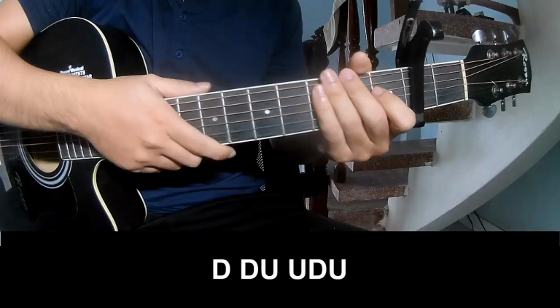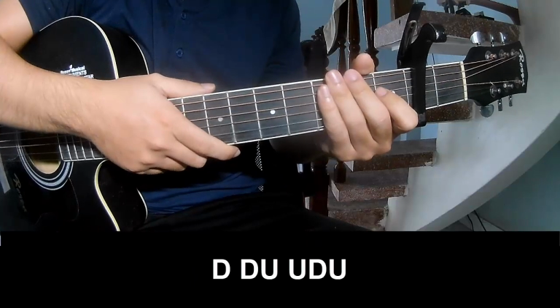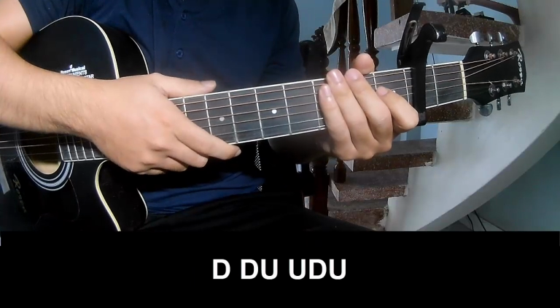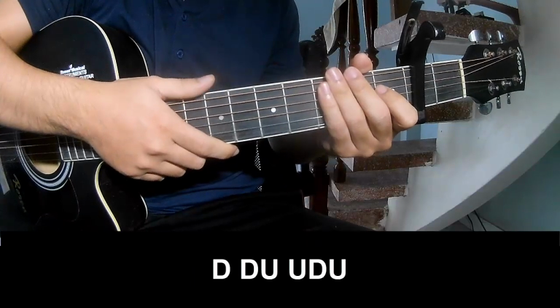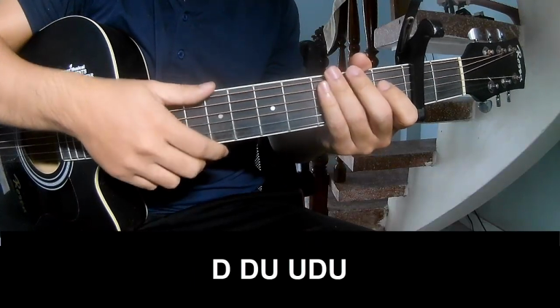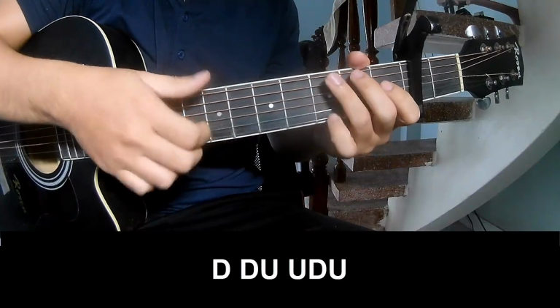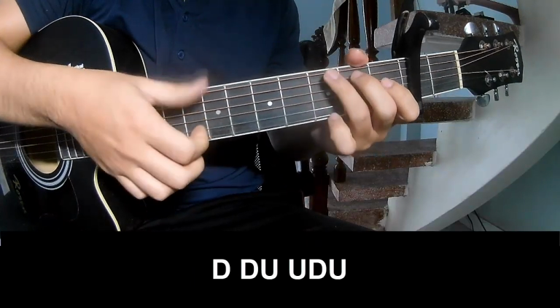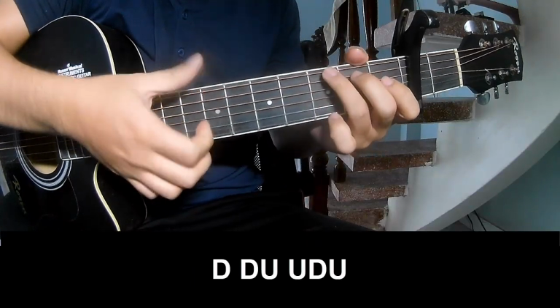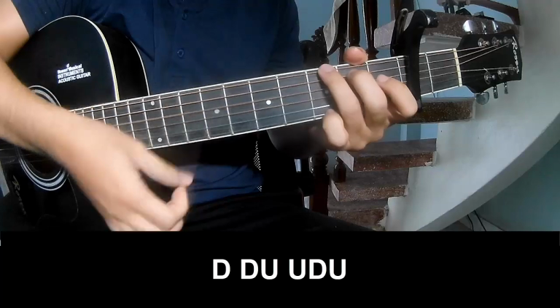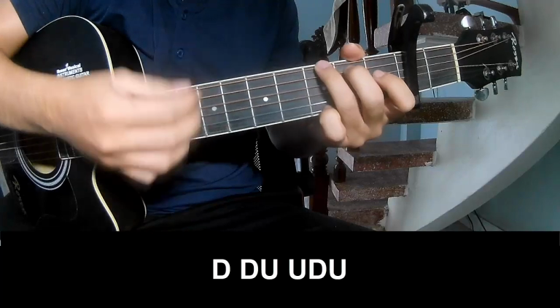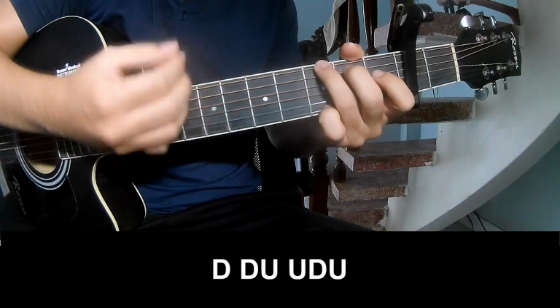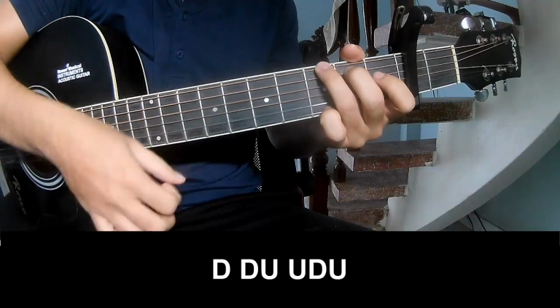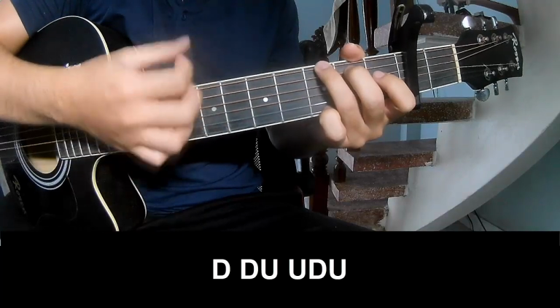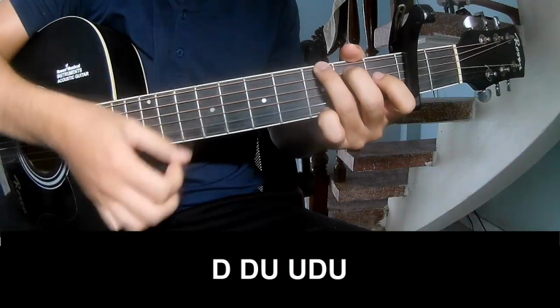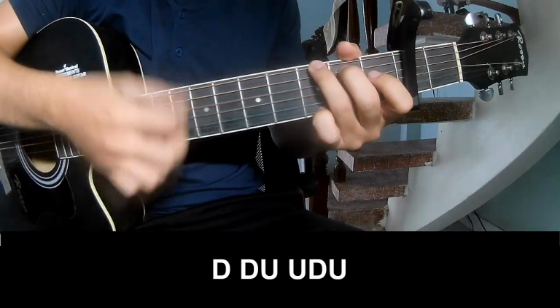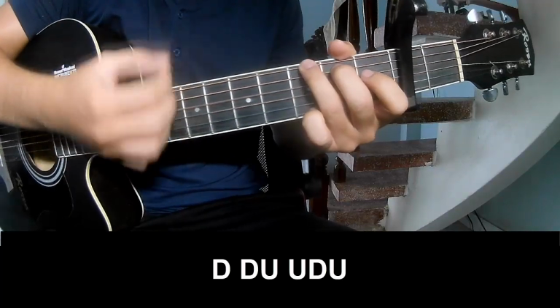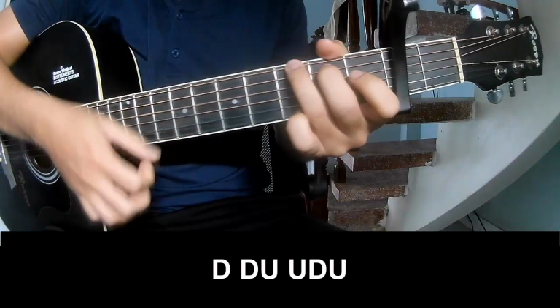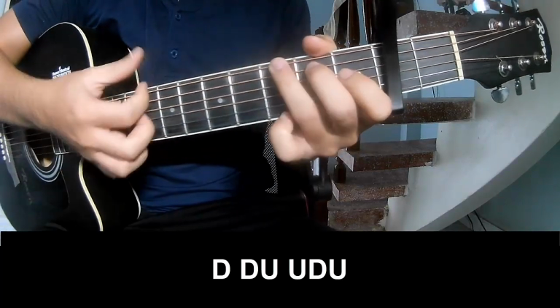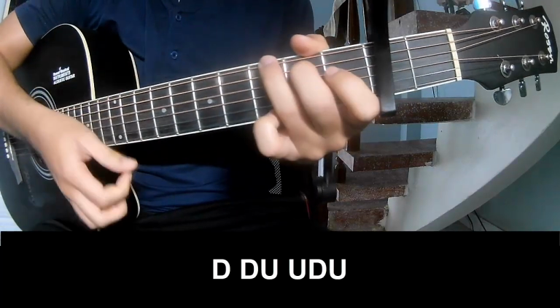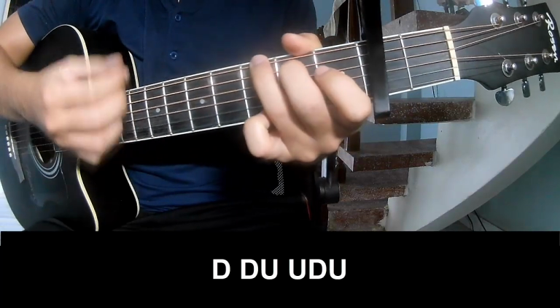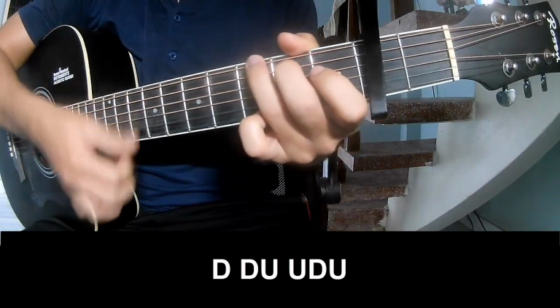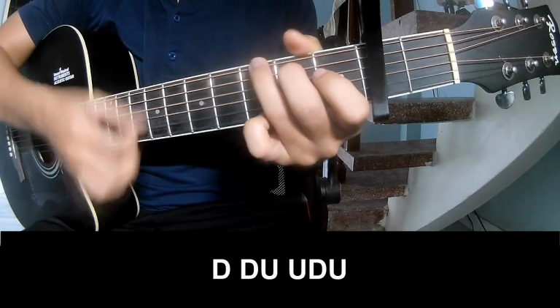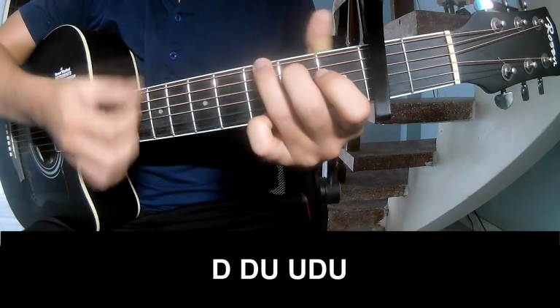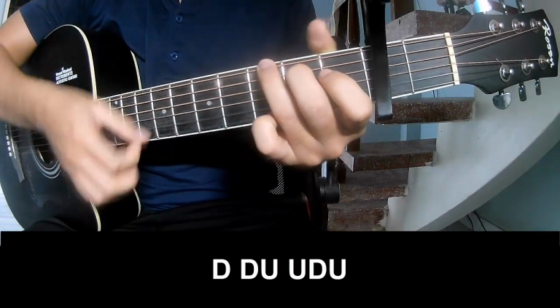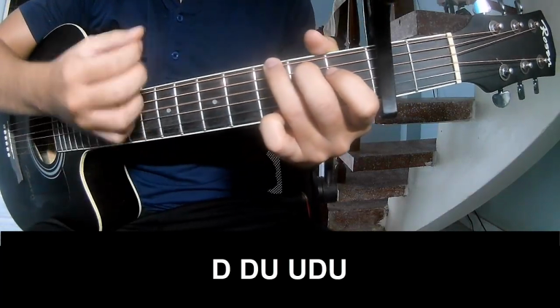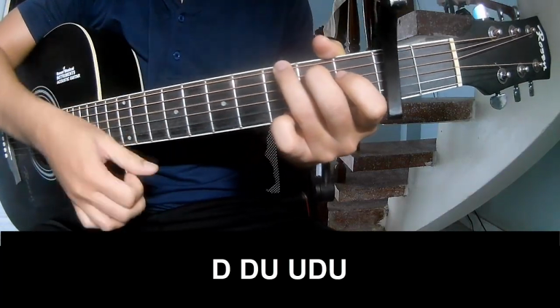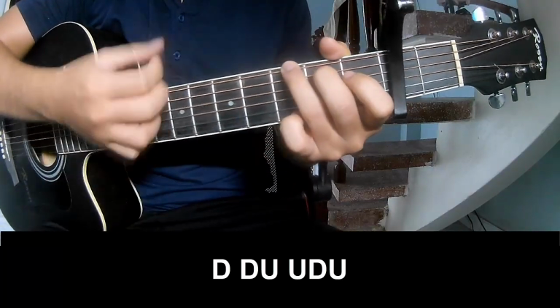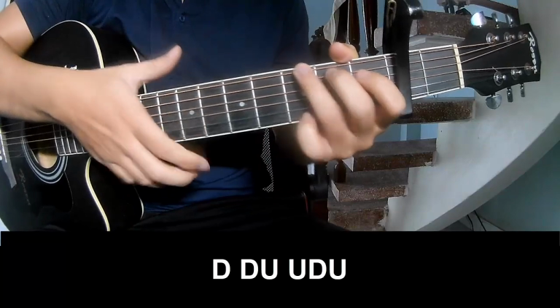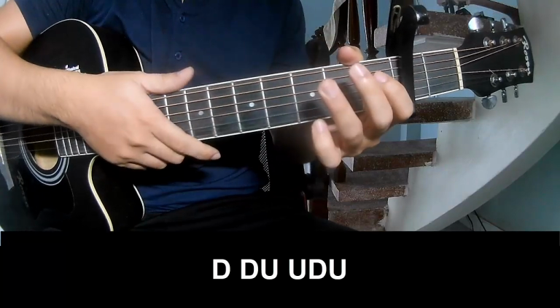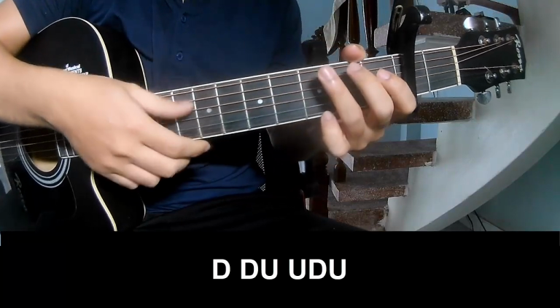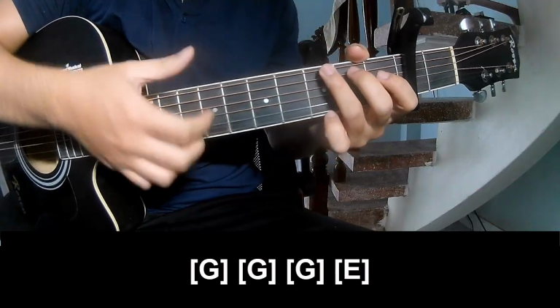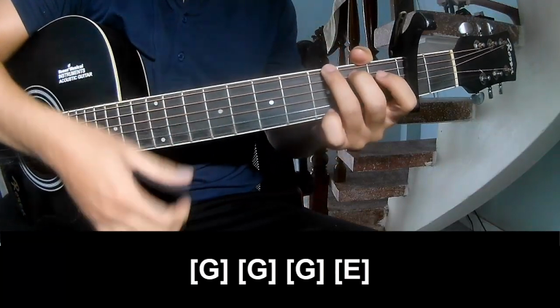To the chorus, we play: Tau, down, up, up, down, up, tap, Tau, down, up, tap. And play along G.